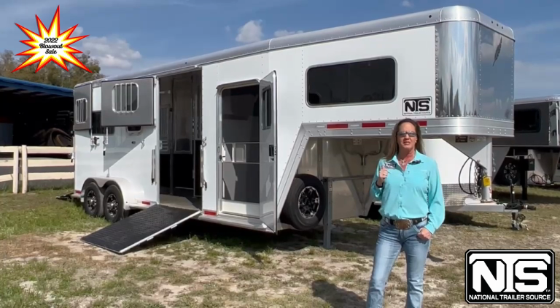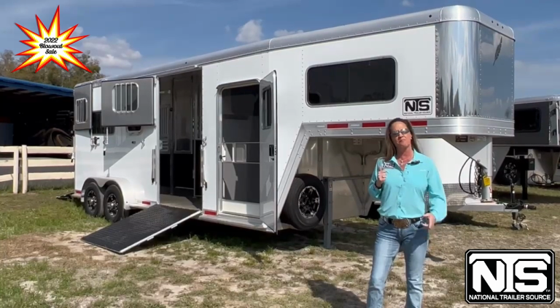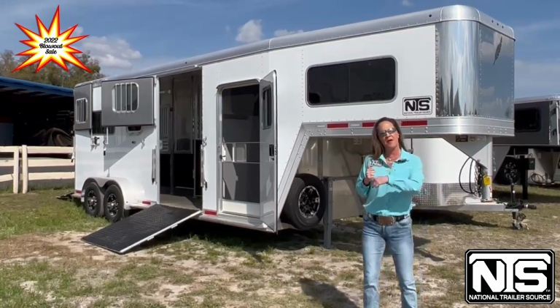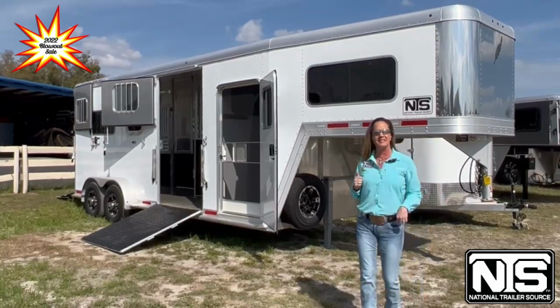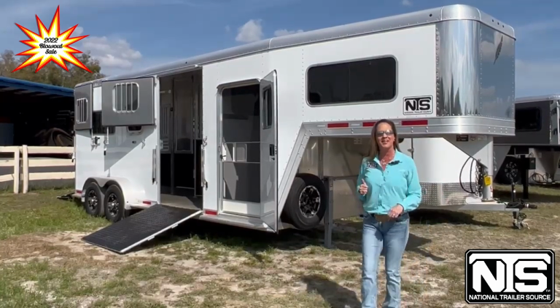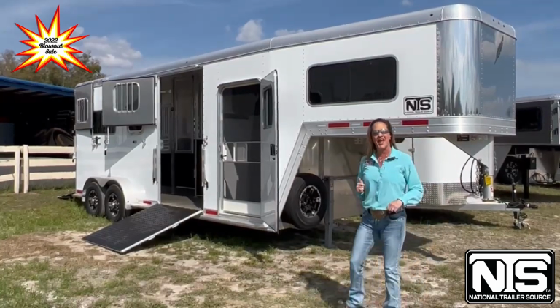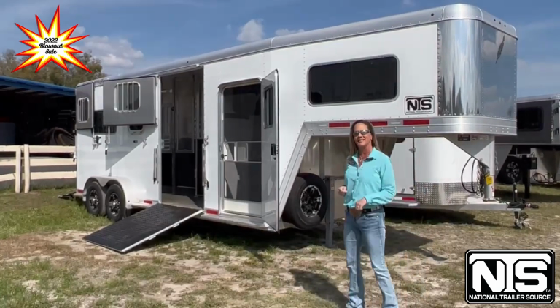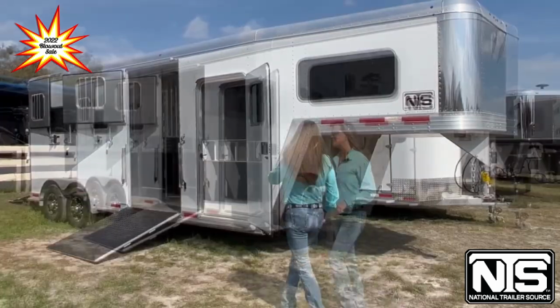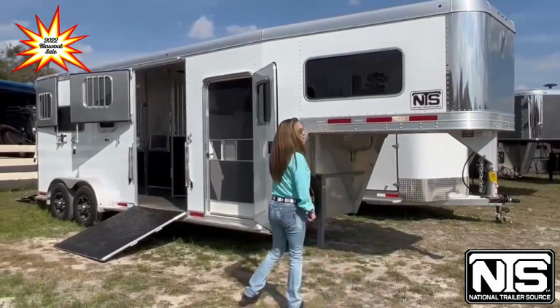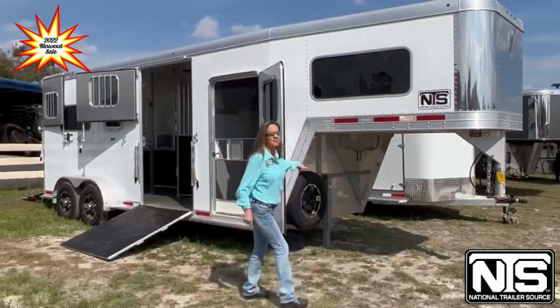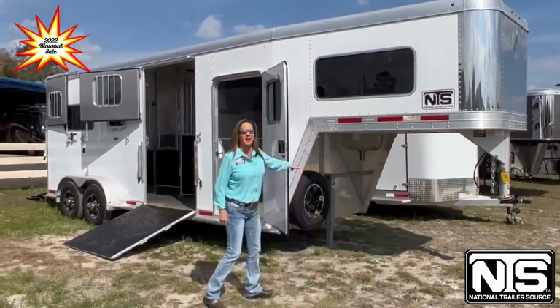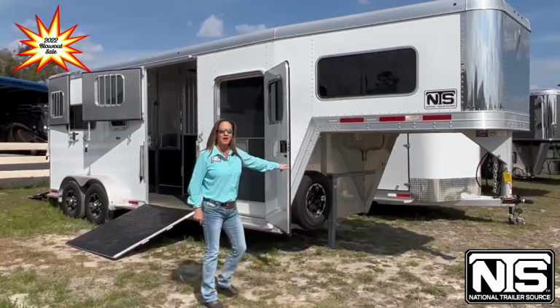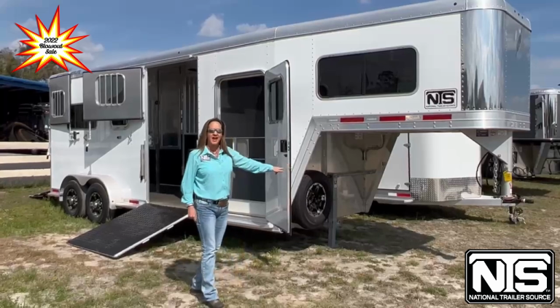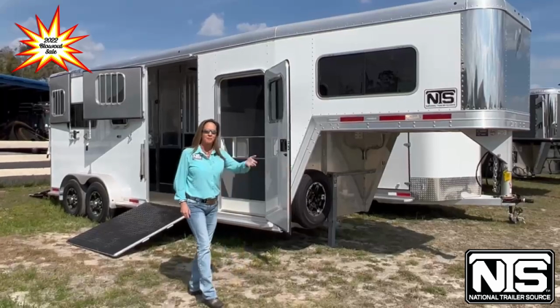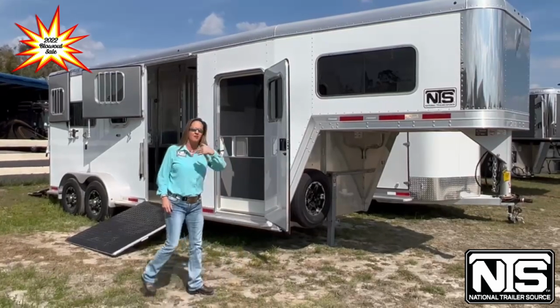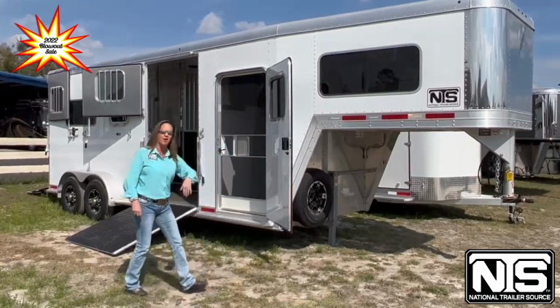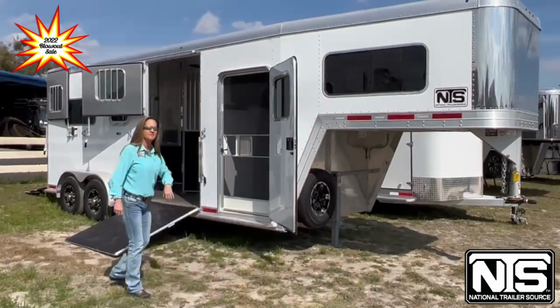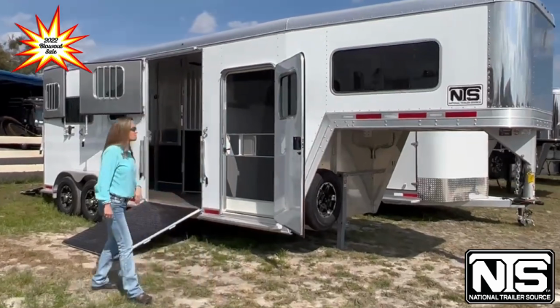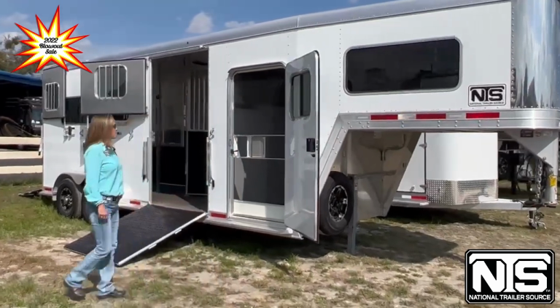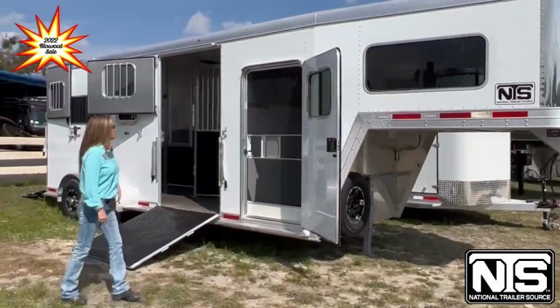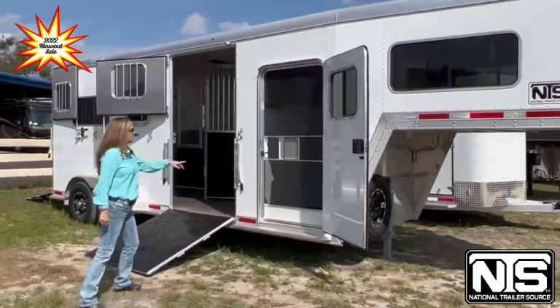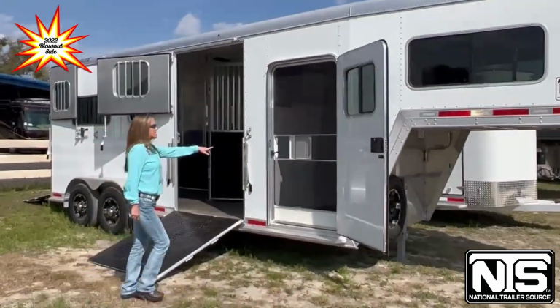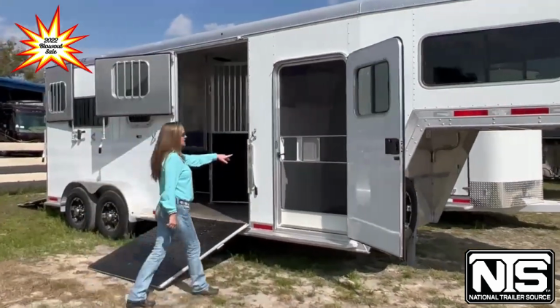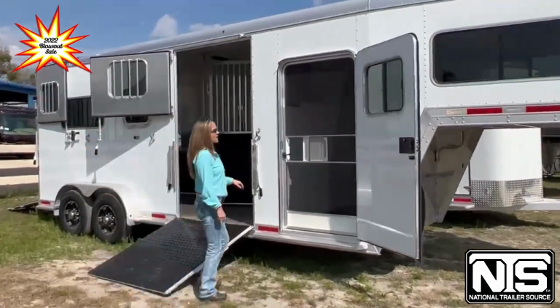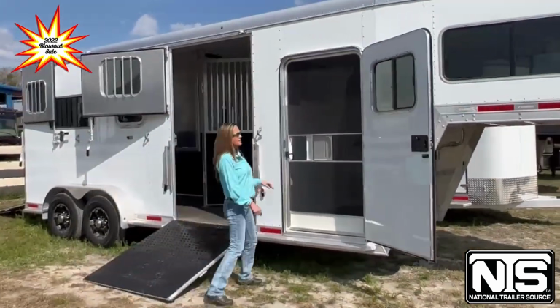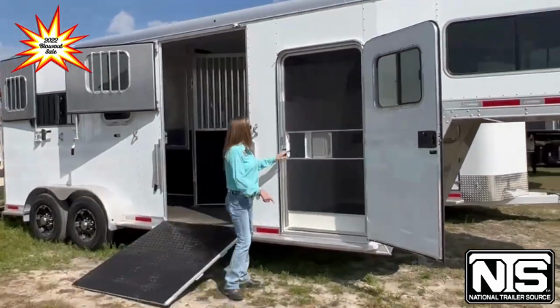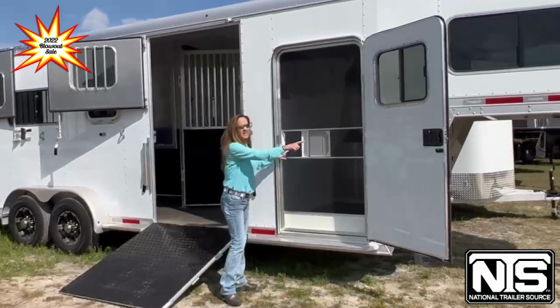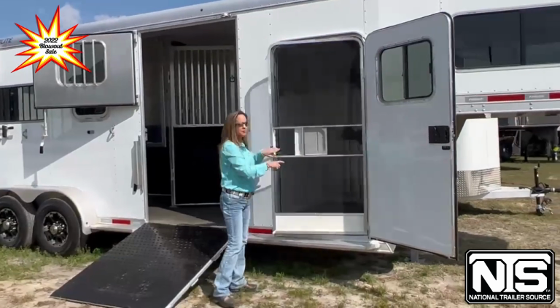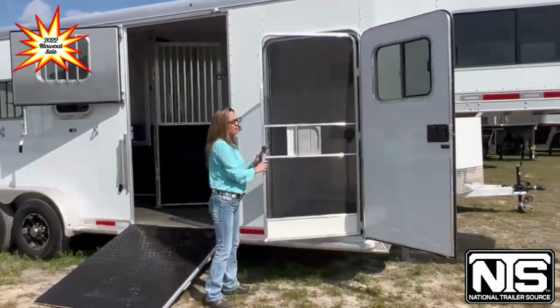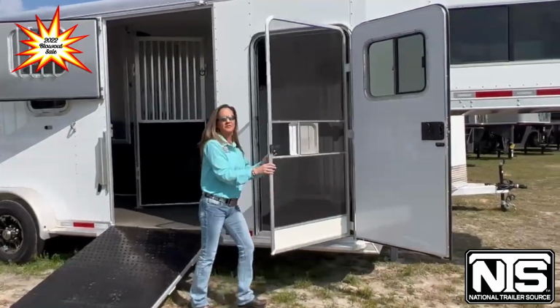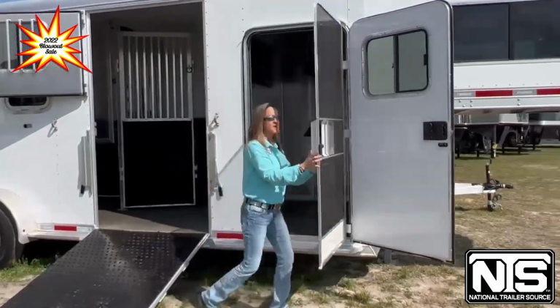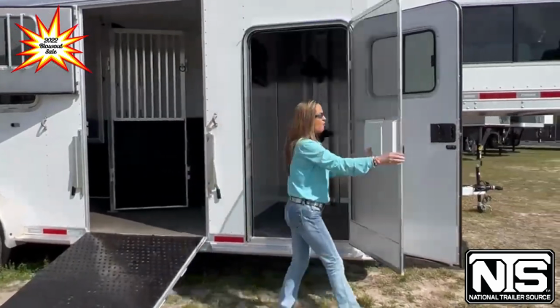So come on, let's go take a look at it. First you're going to notice we got a spare tire up here on the front. In the tack area, you've got a camper door with a screen door.